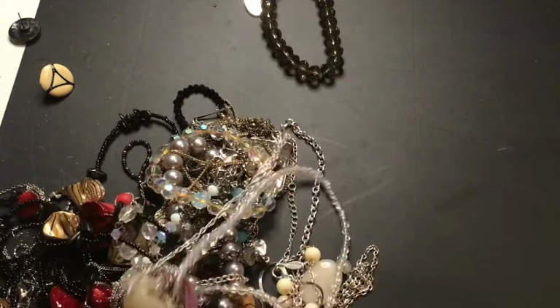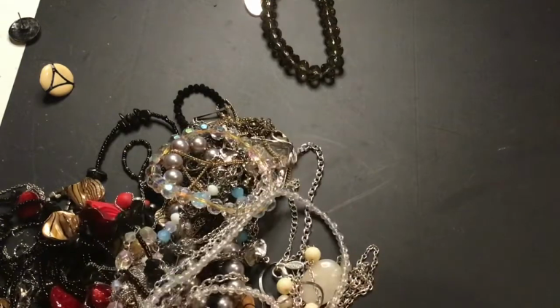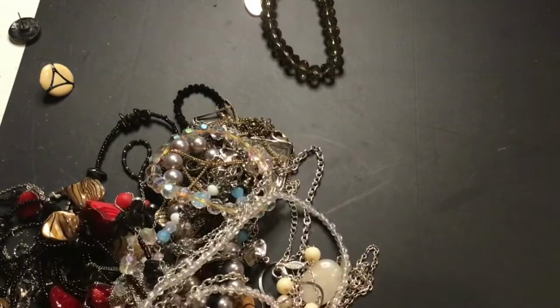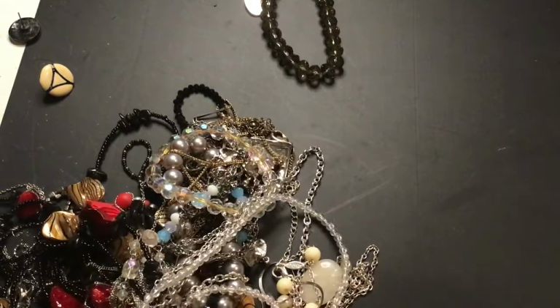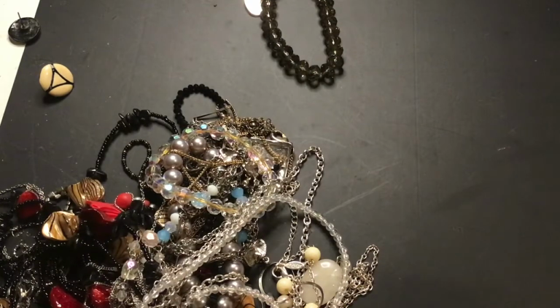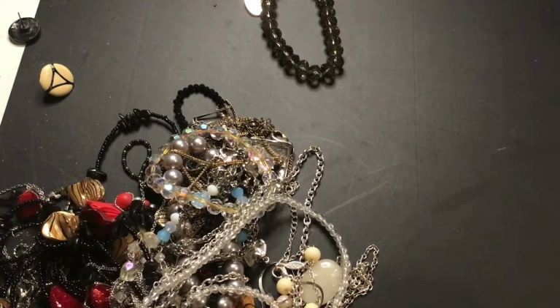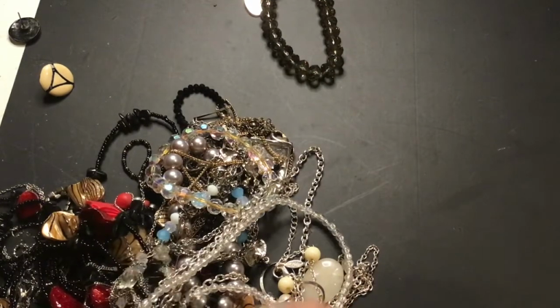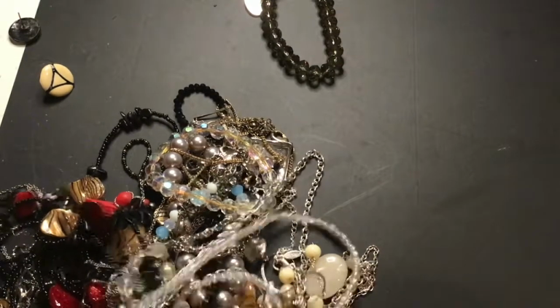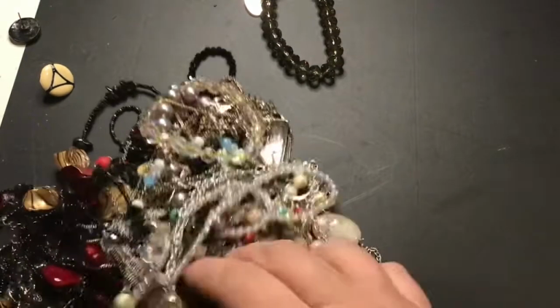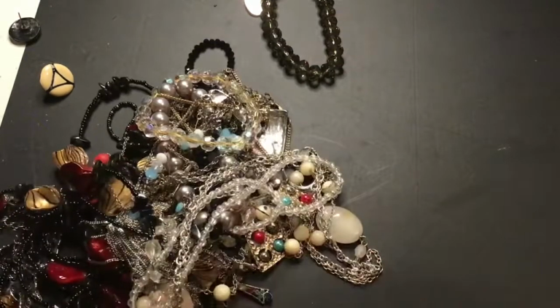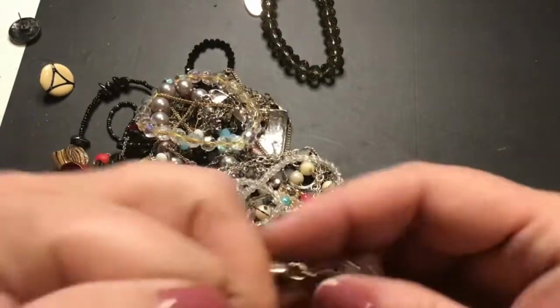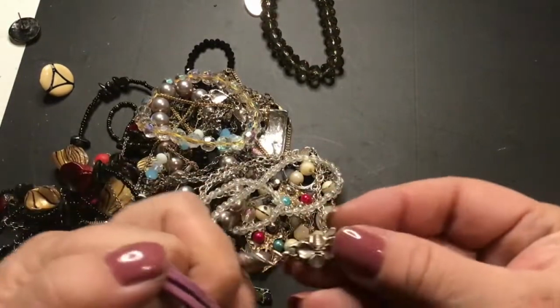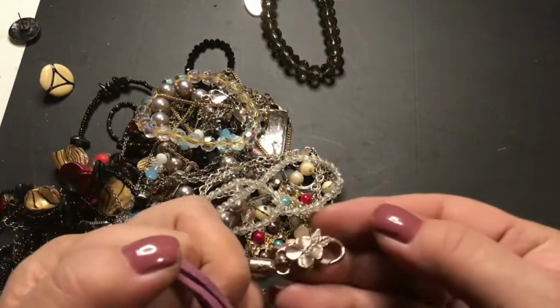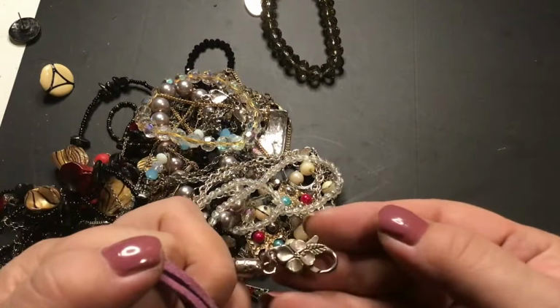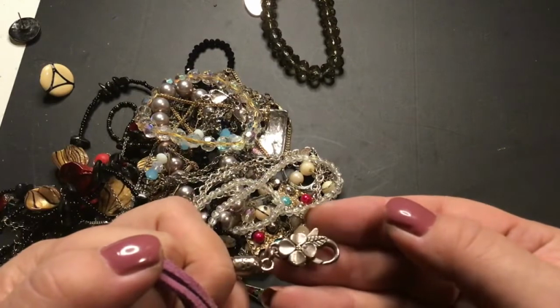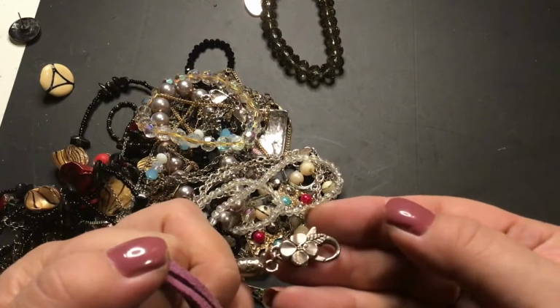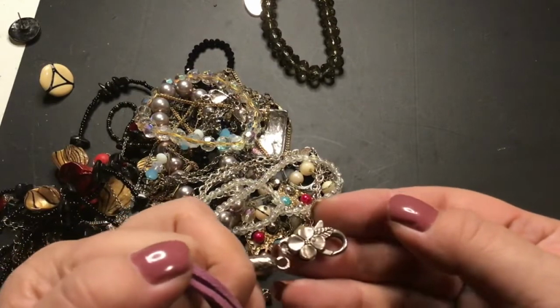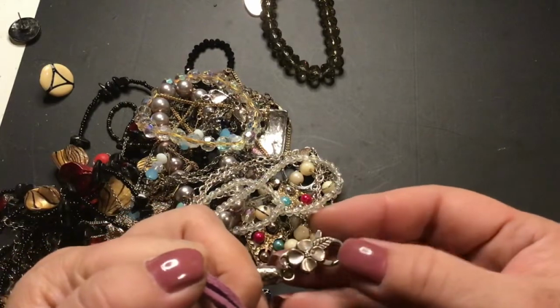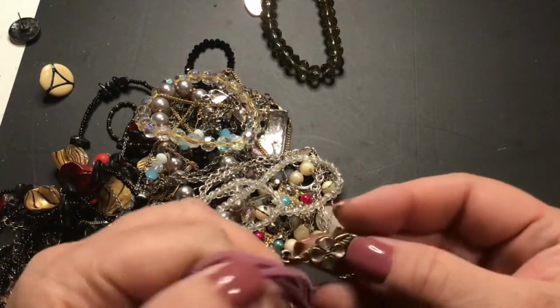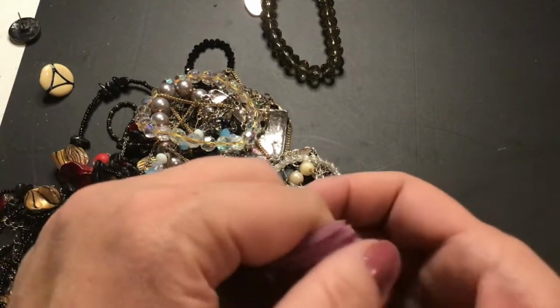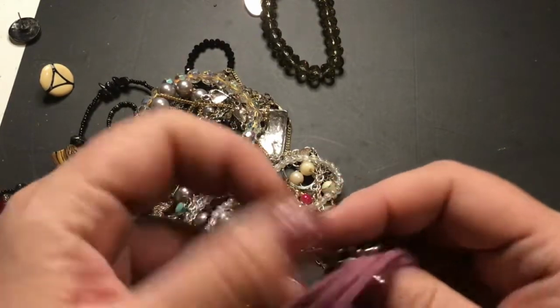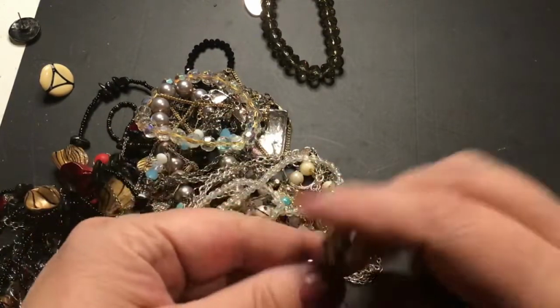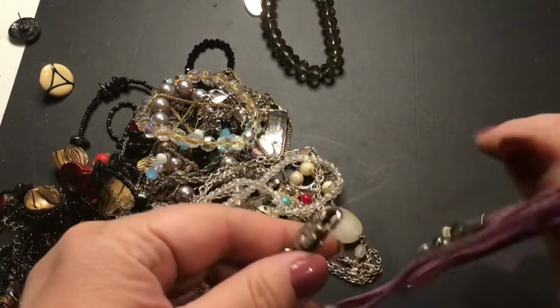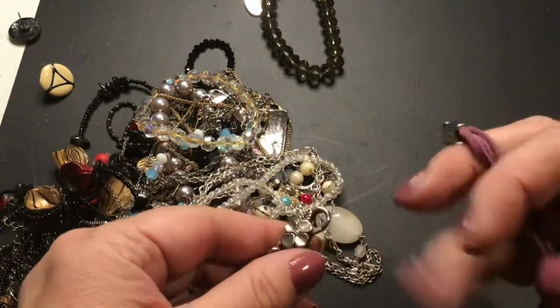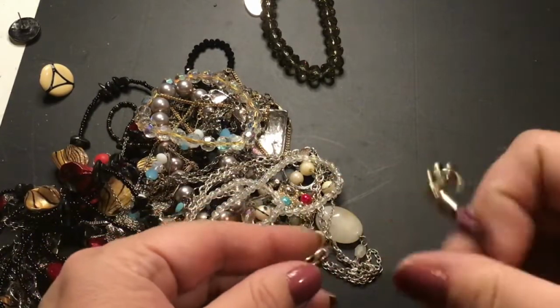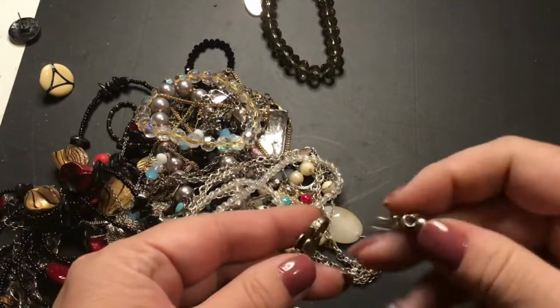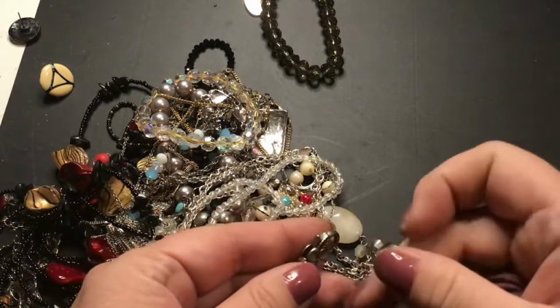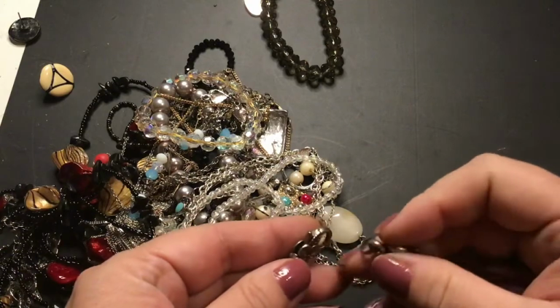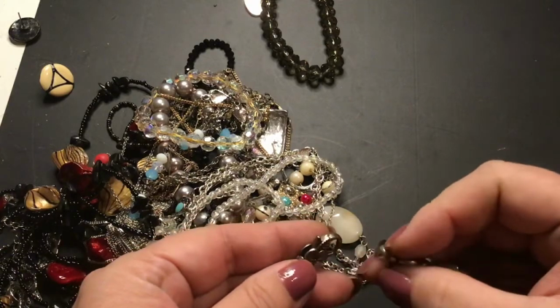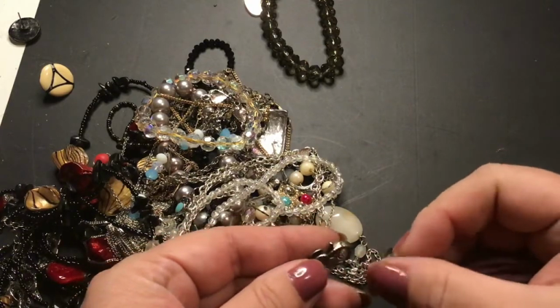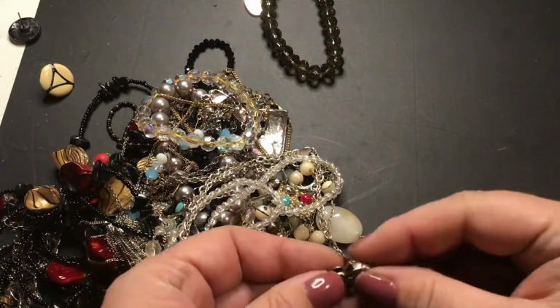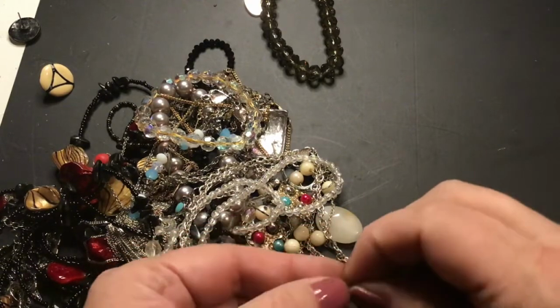This isn't working. I like the clasp on this one — look at that. It's a lobster clasp with a flower on it, and it's big.